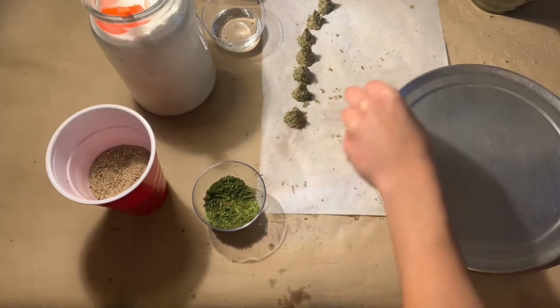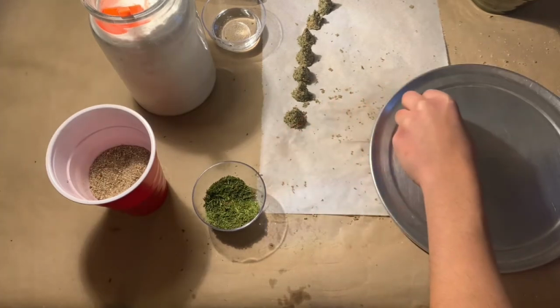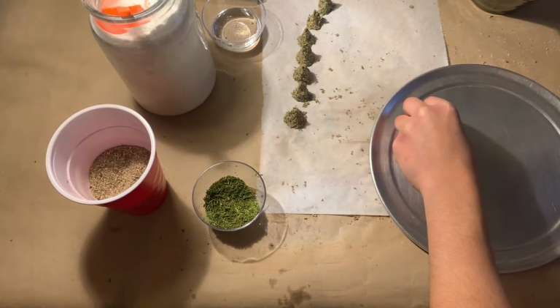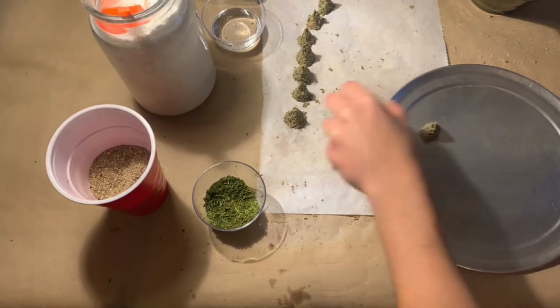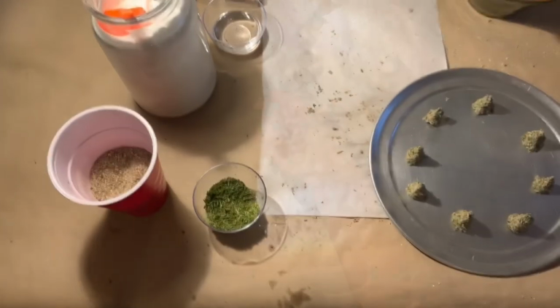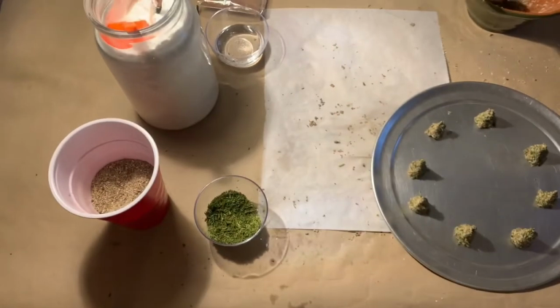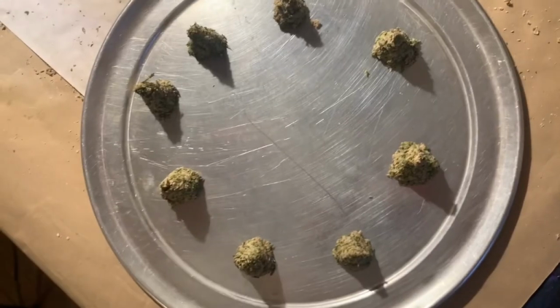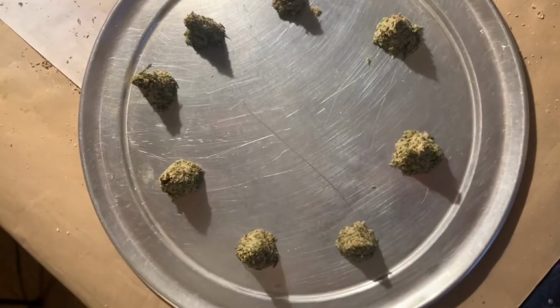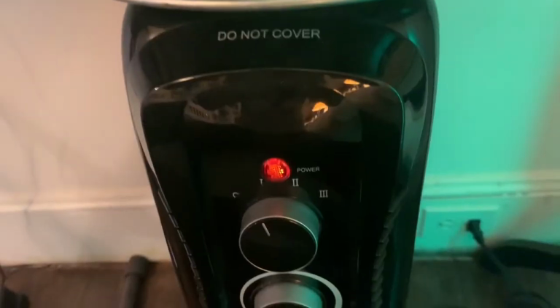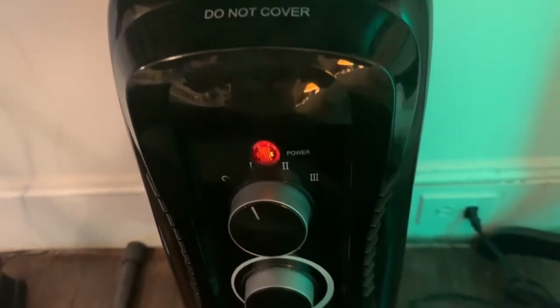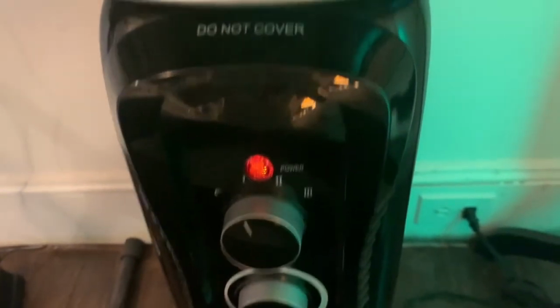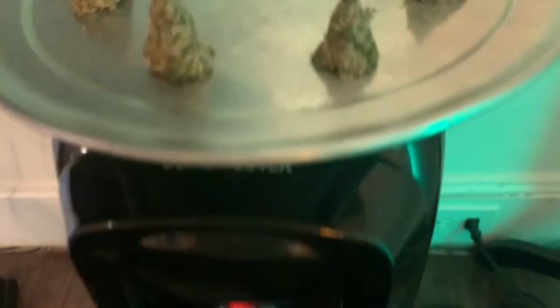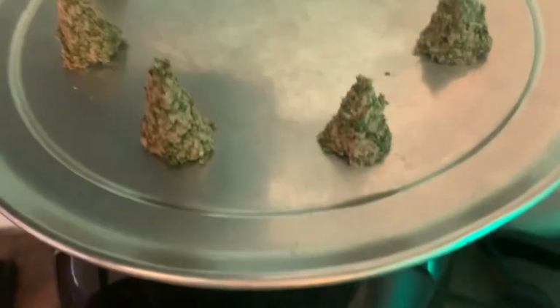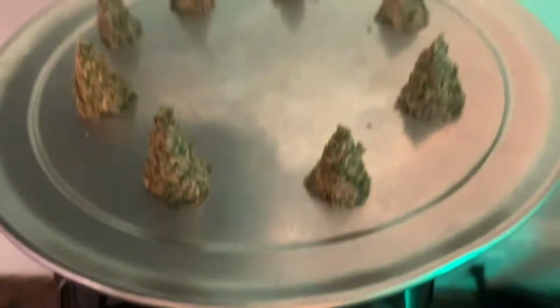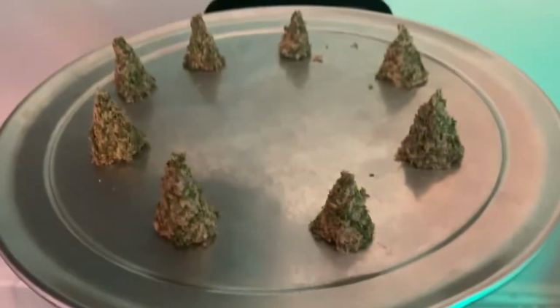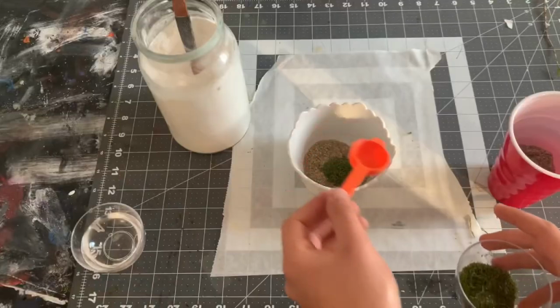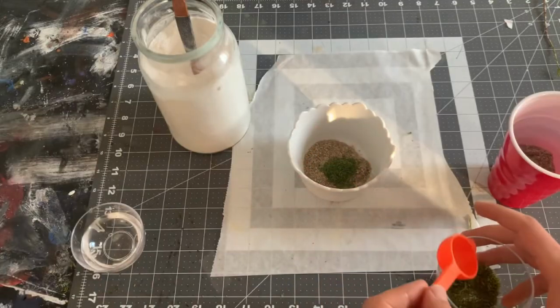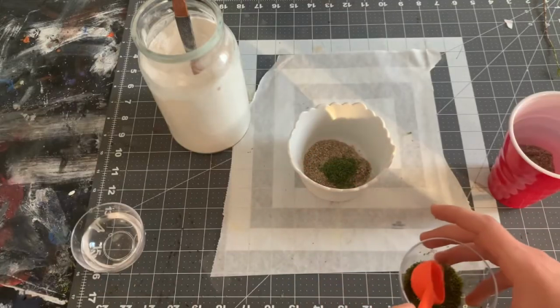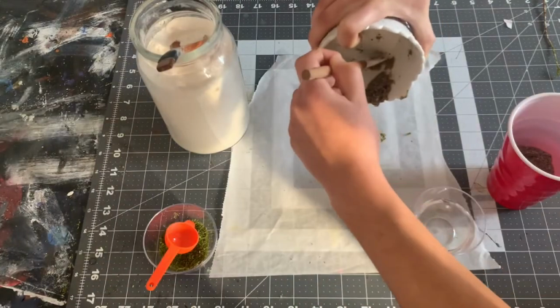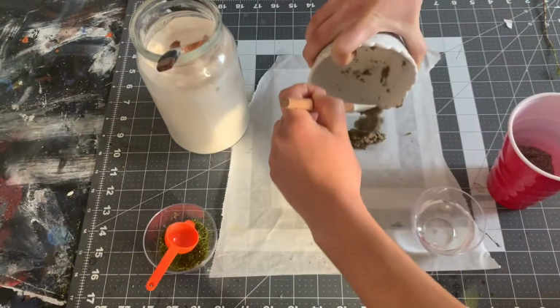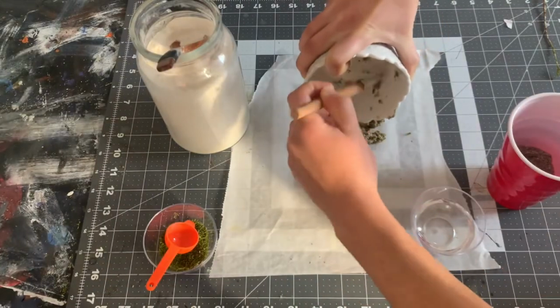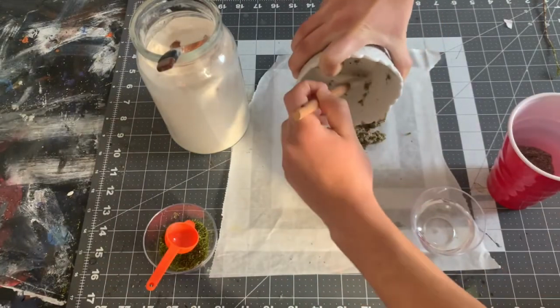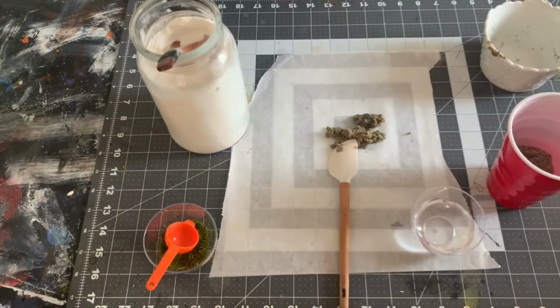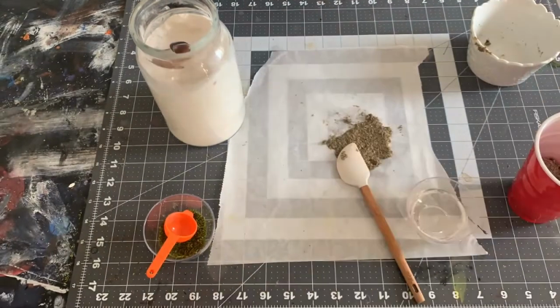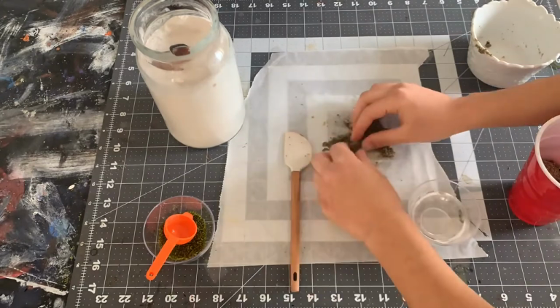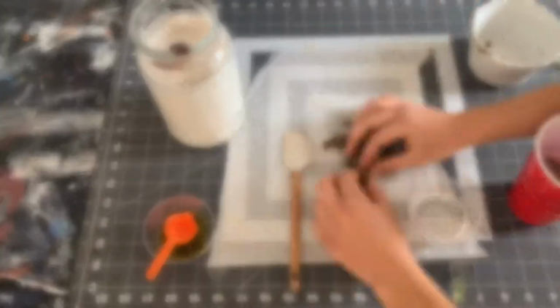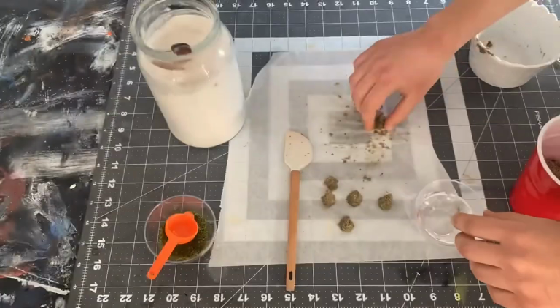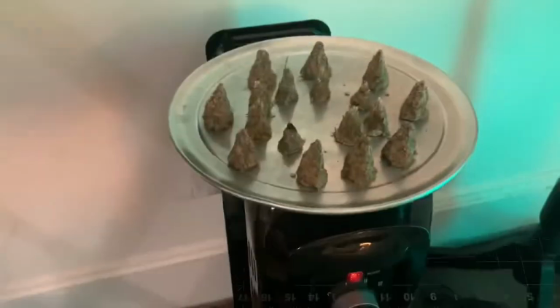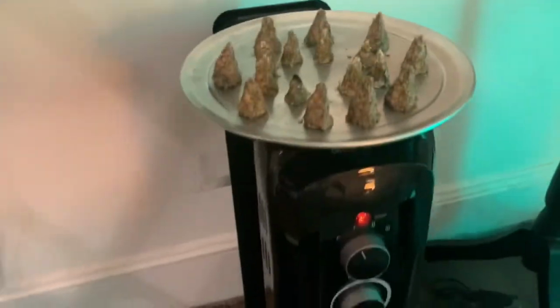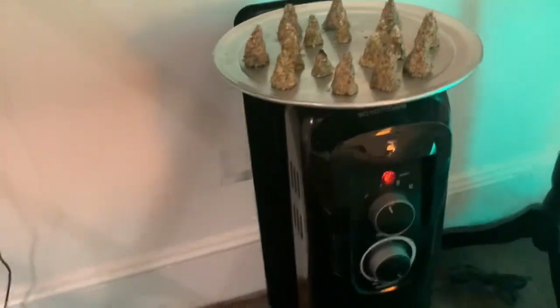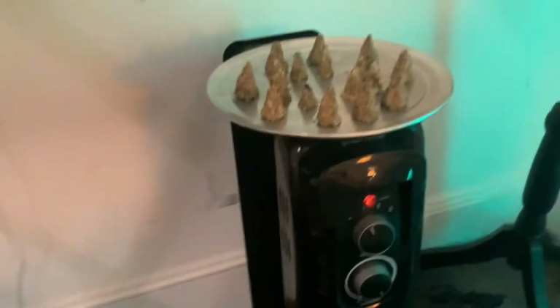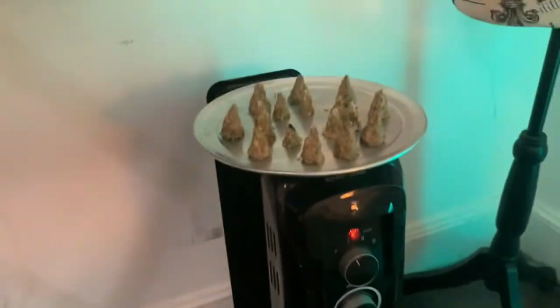I then placed all of the cones onto a fireproof tray and placed them on the radiator. This is footage of me making the second batch. In the meantime, let's go check on our coasters.